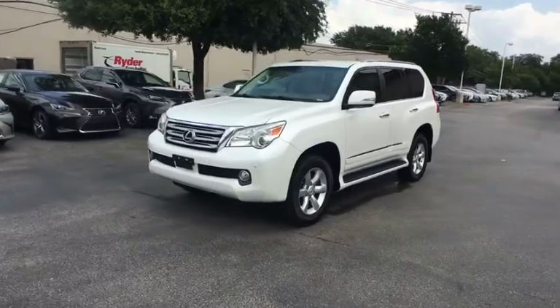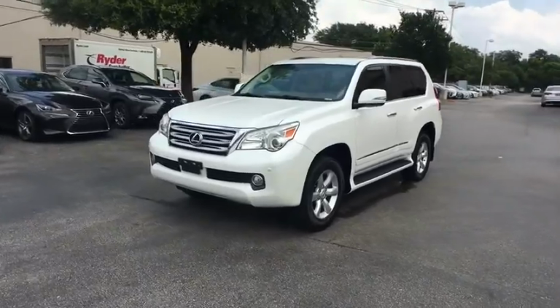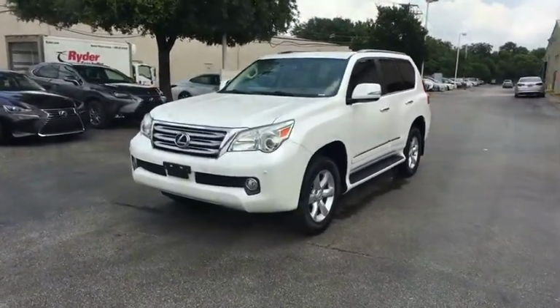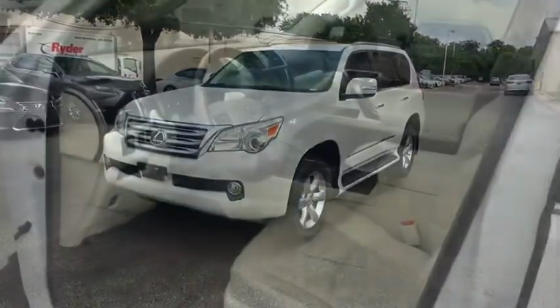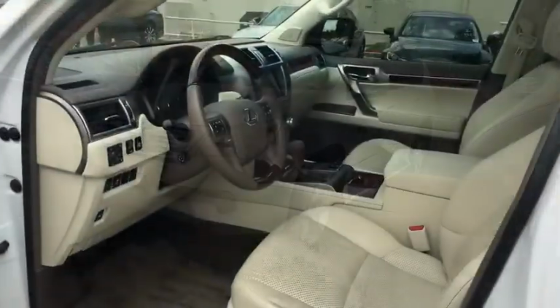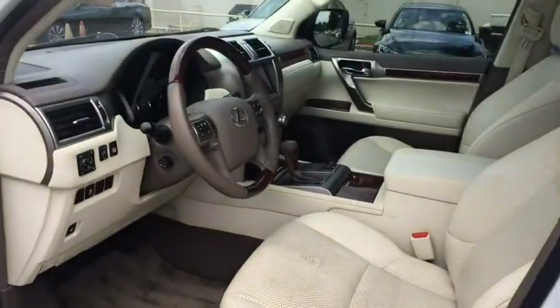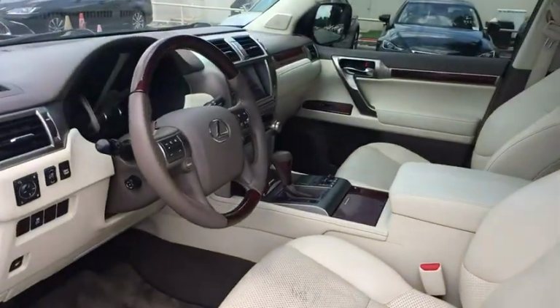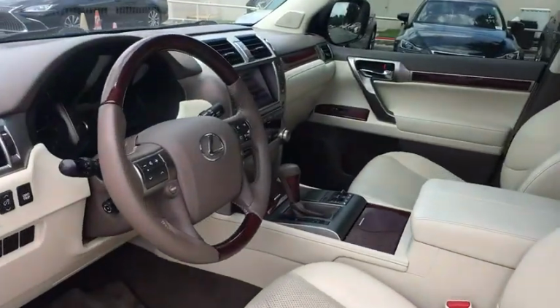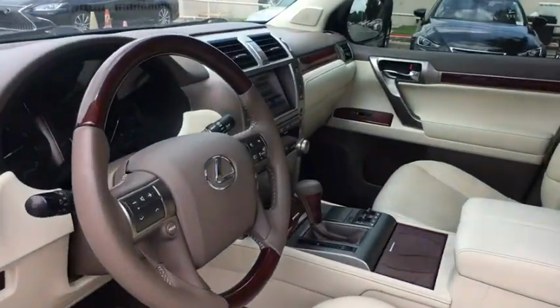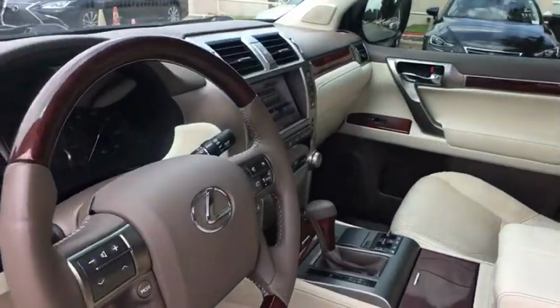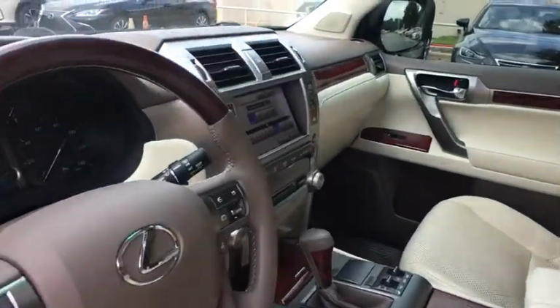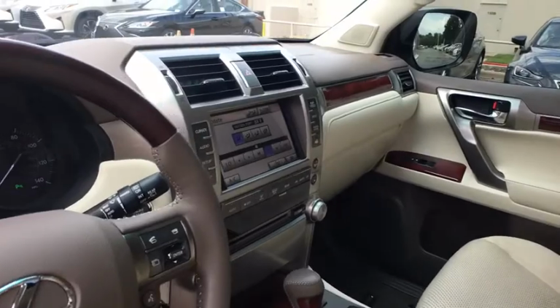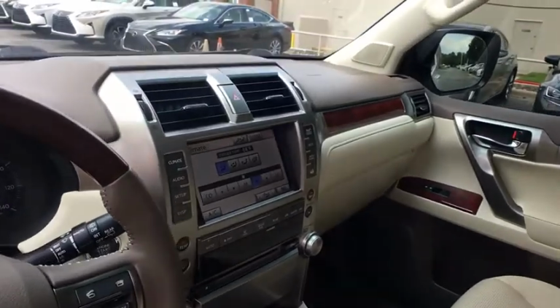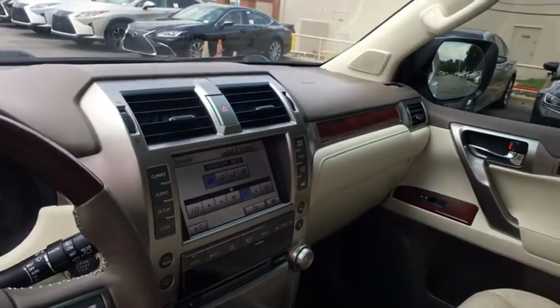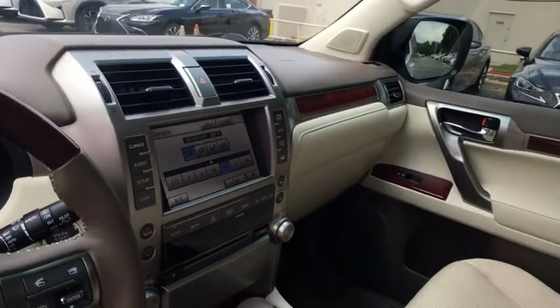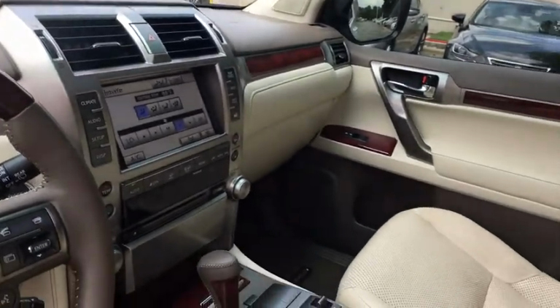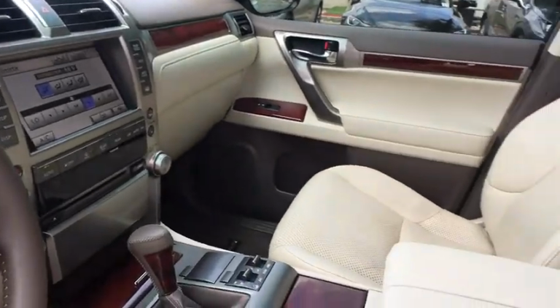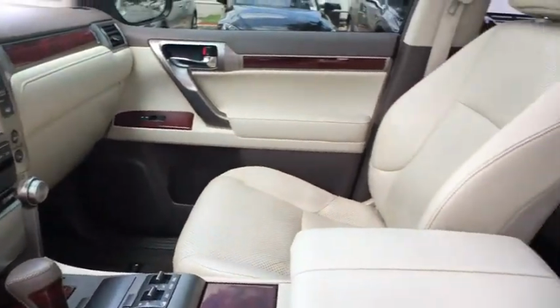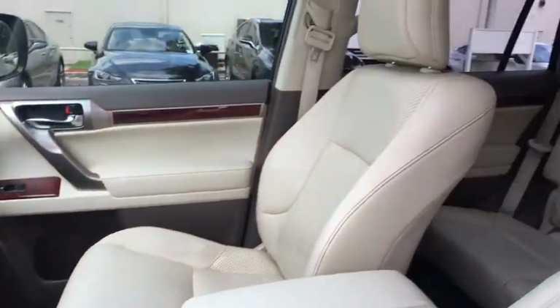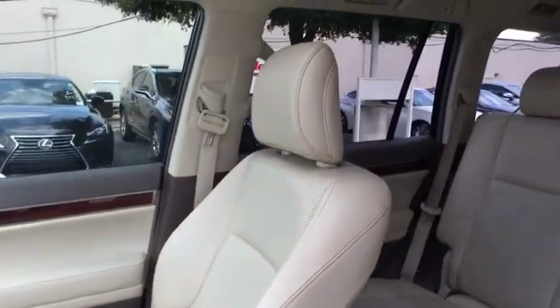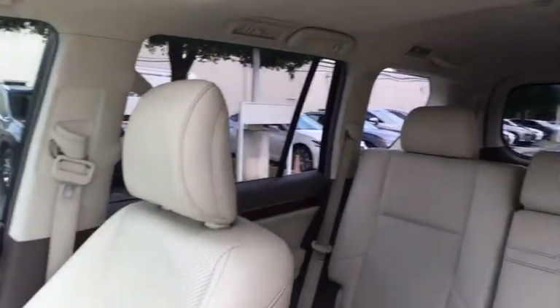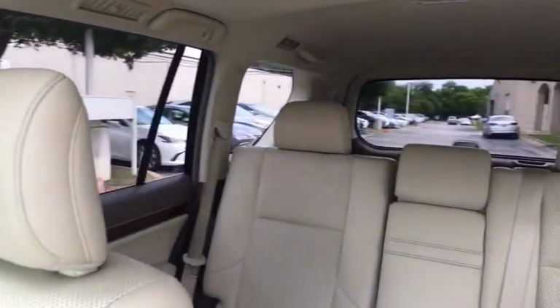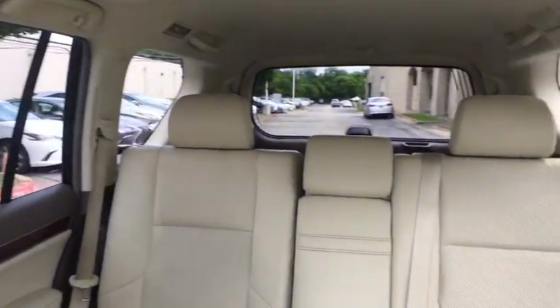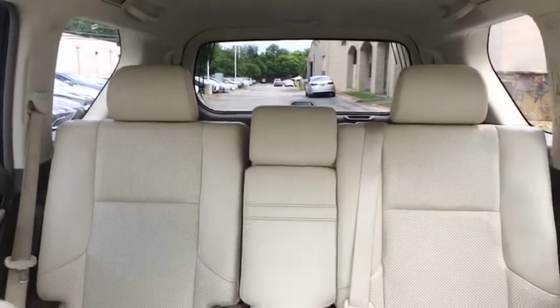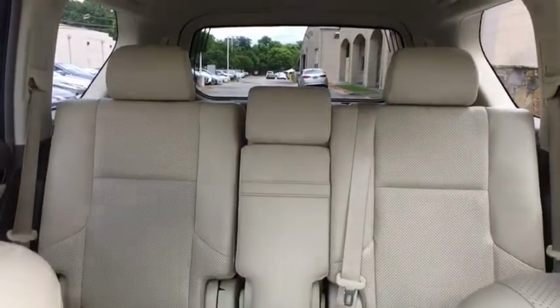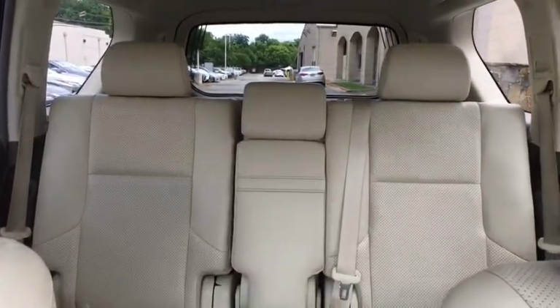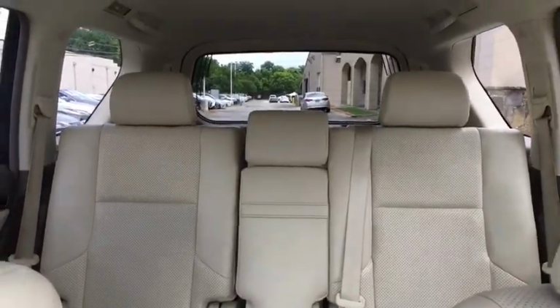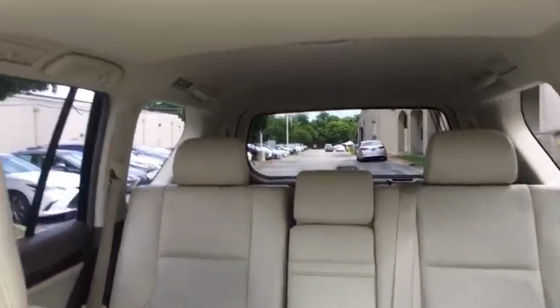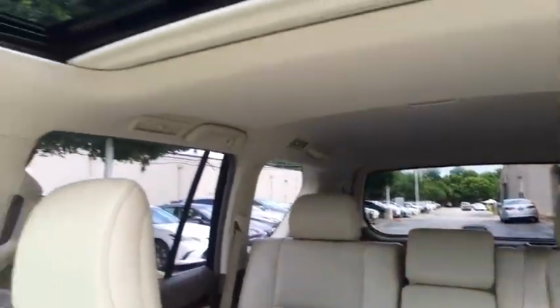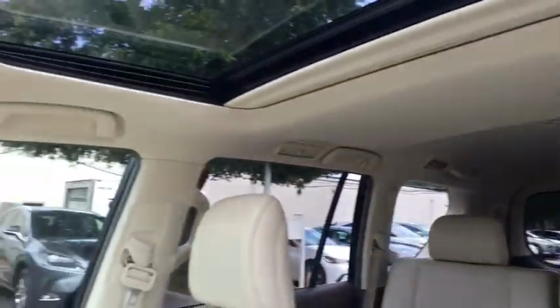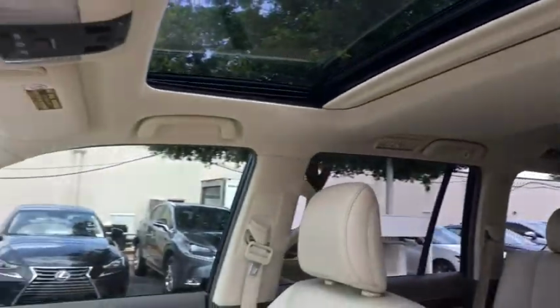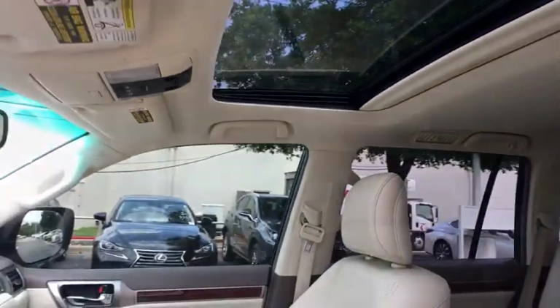Here are some of this vehicle's great options: power driver's seat, CD changer, running boards, power passenger seat, keyless entry, traction control, leather-wrapped steering wheel, moonroof, Bluetooth, dual airbags, power steering.